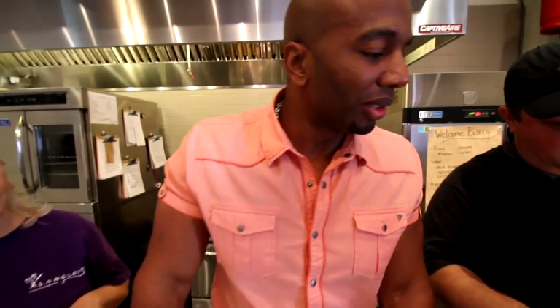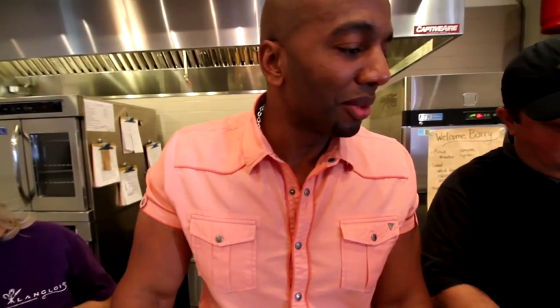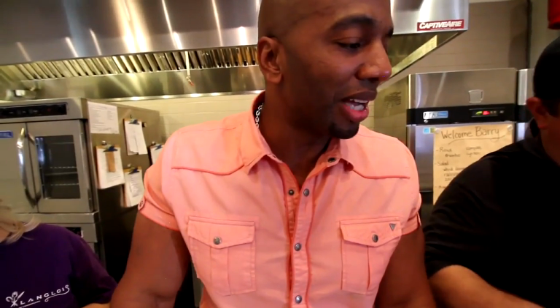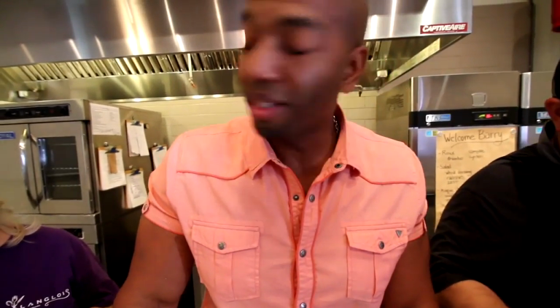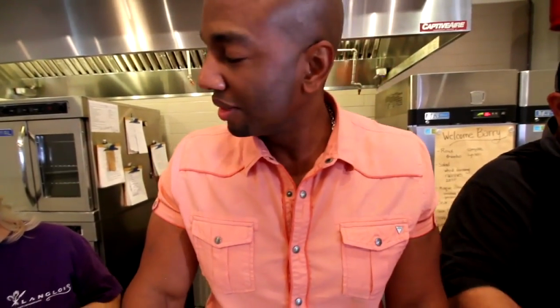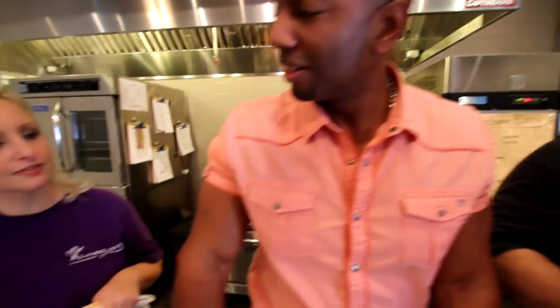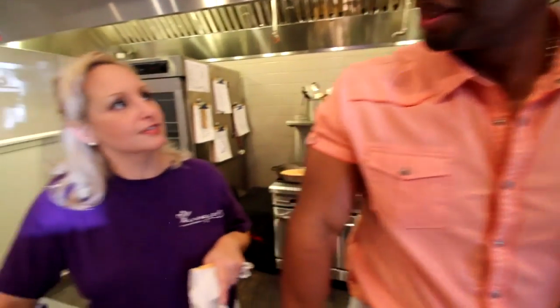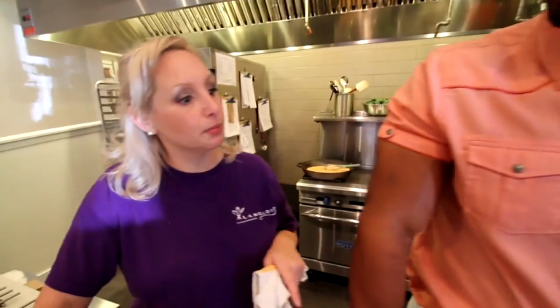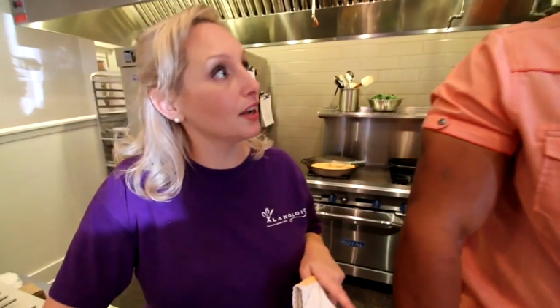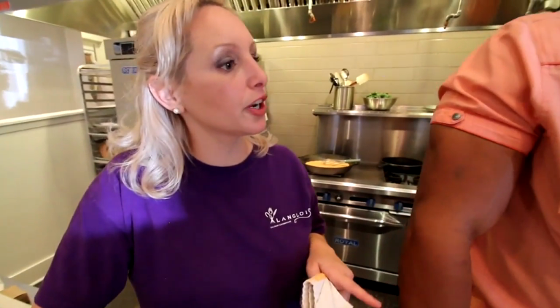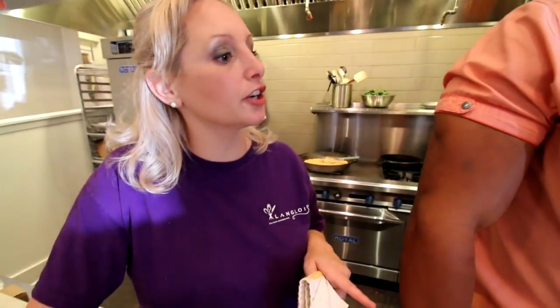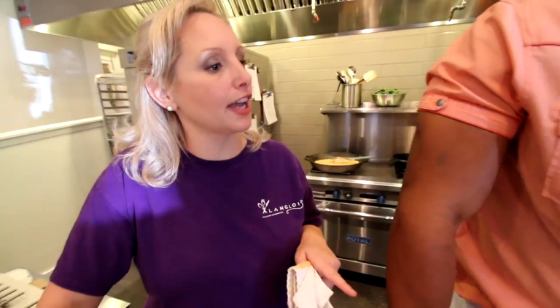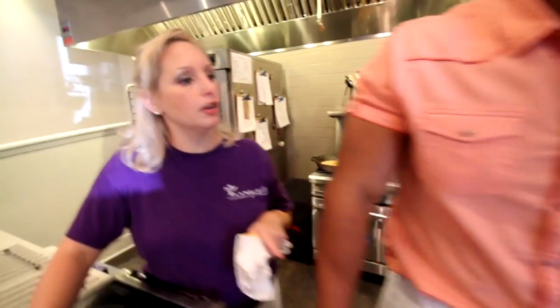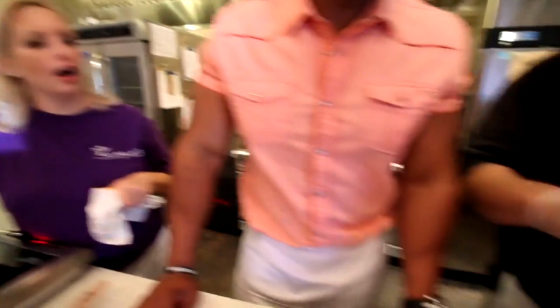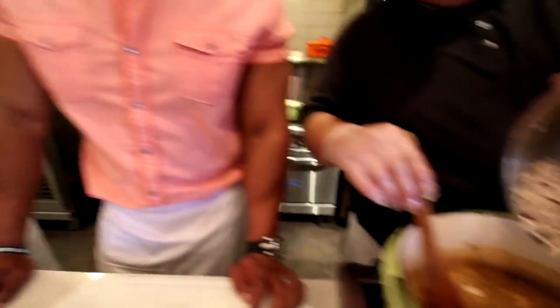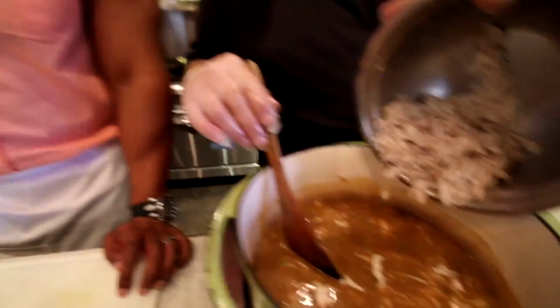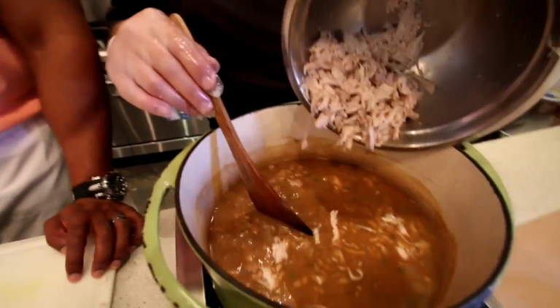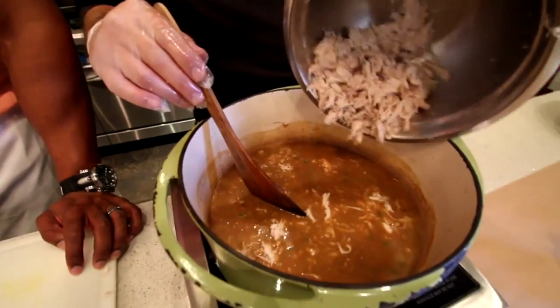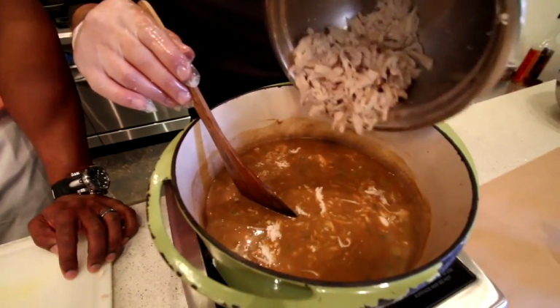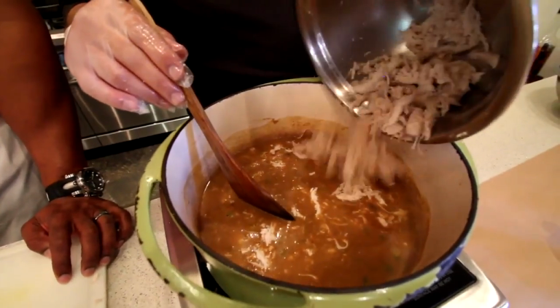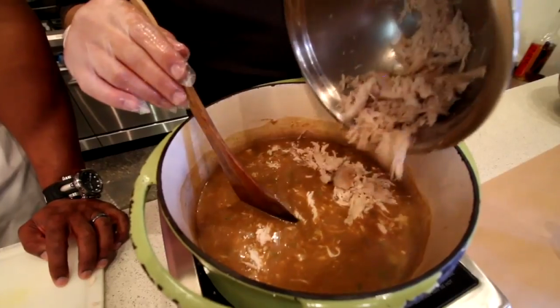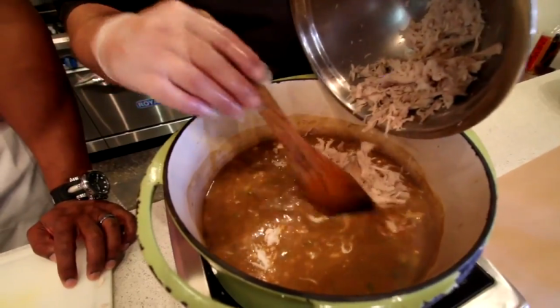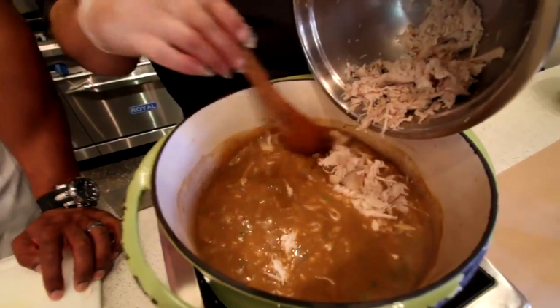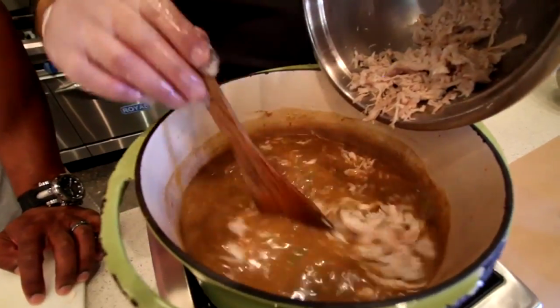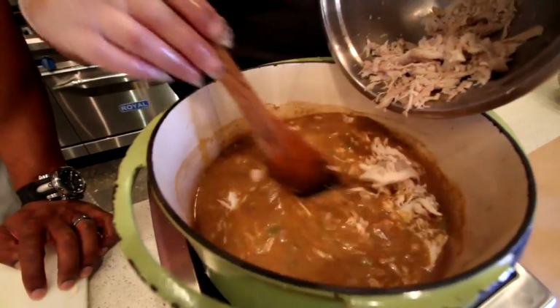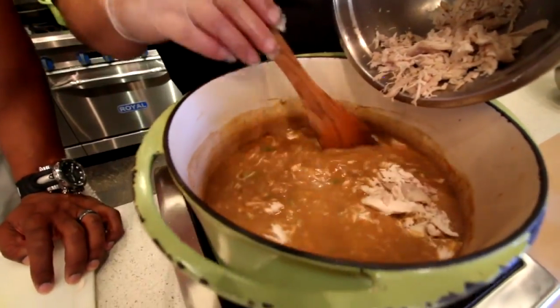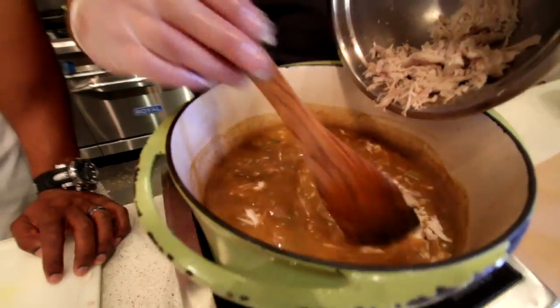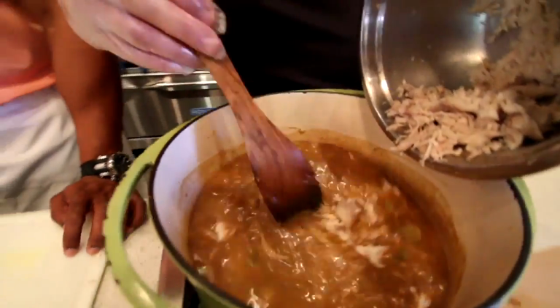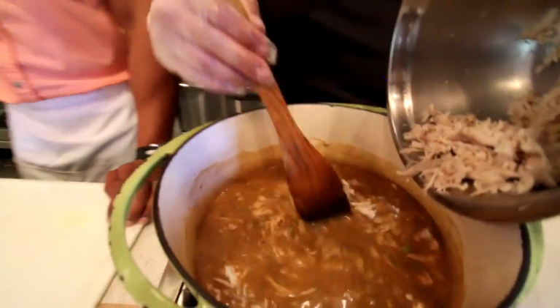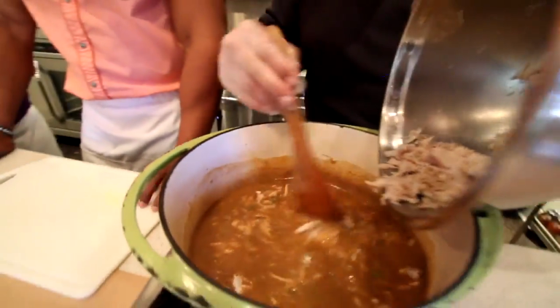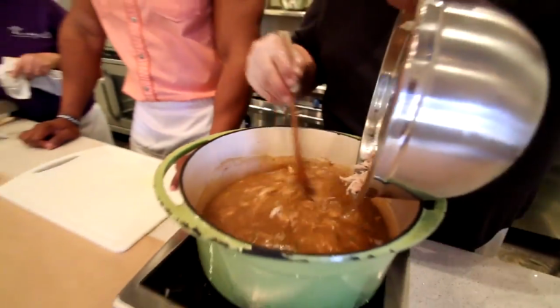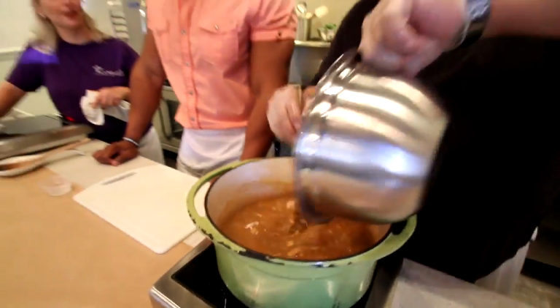Once you add the chicken in, it's pretty much ready to go. We're going to let it cook down and let those flavors come together. Then we're going to actually serve it over collard greens instead of rice.